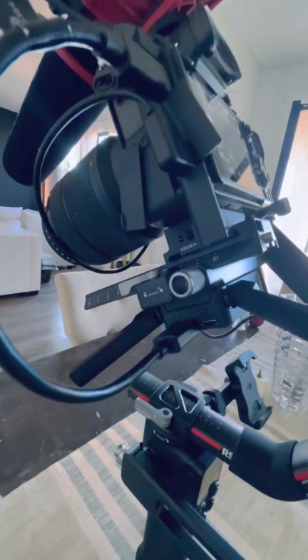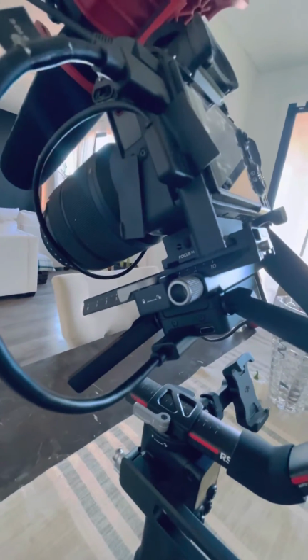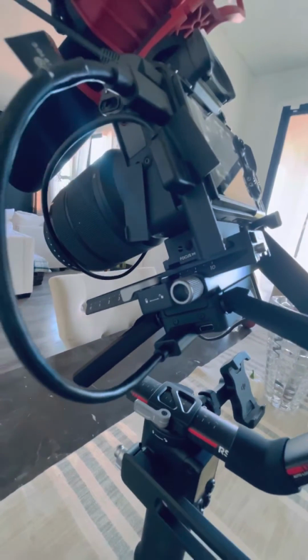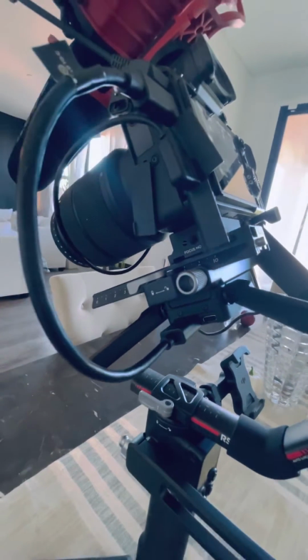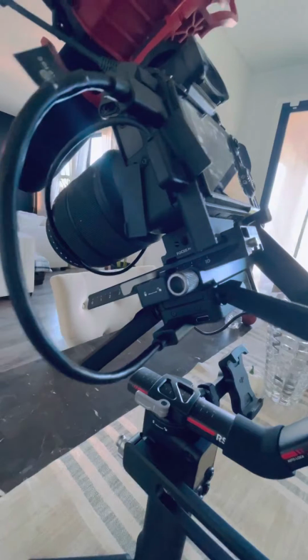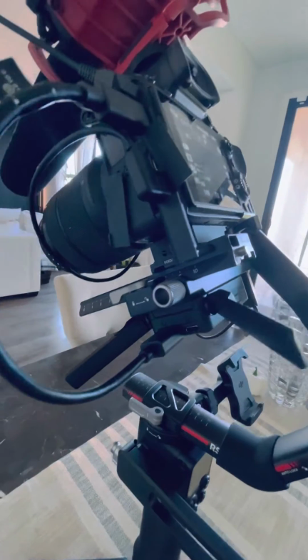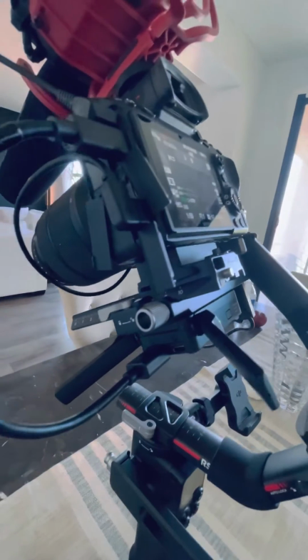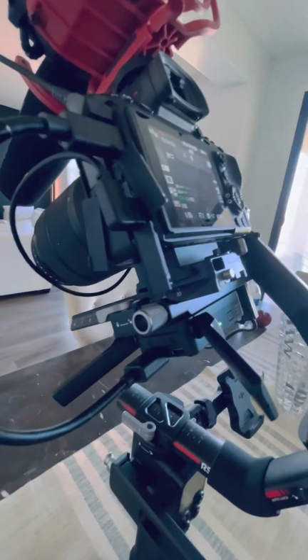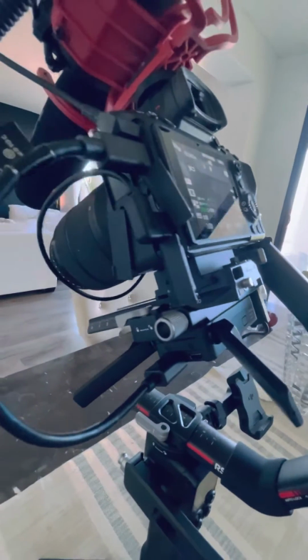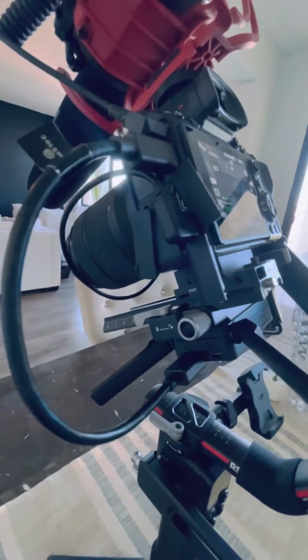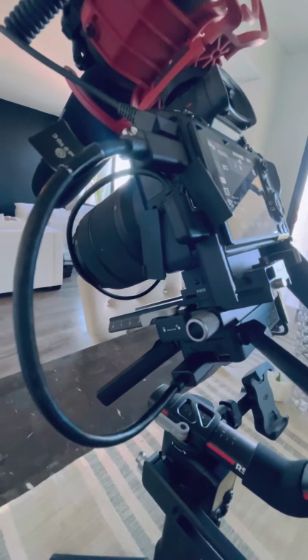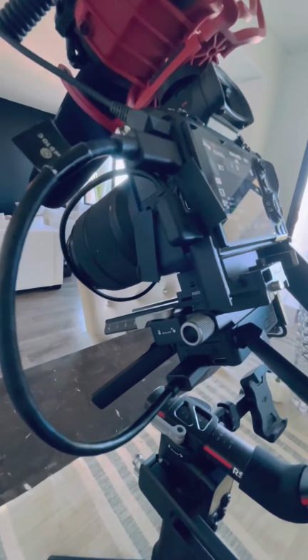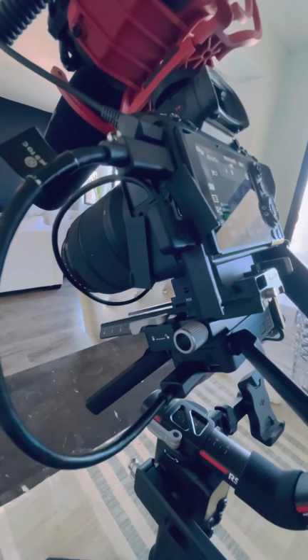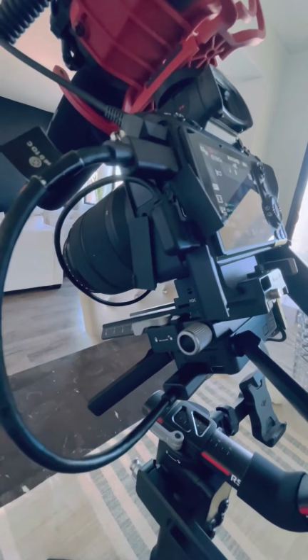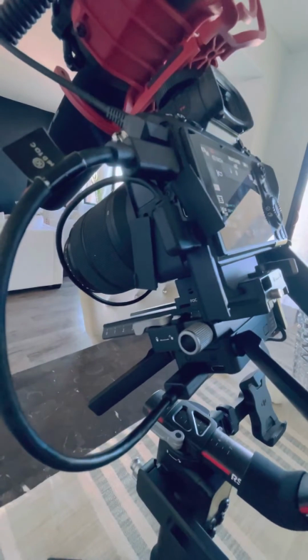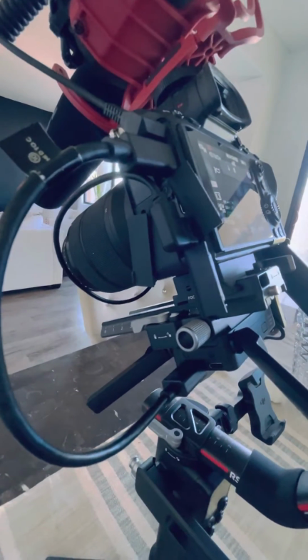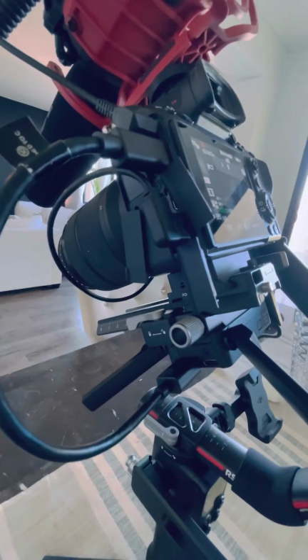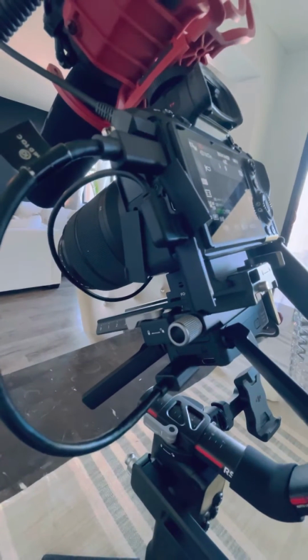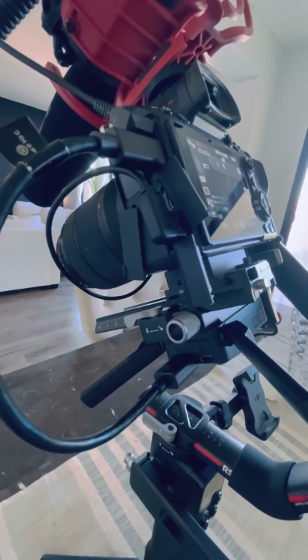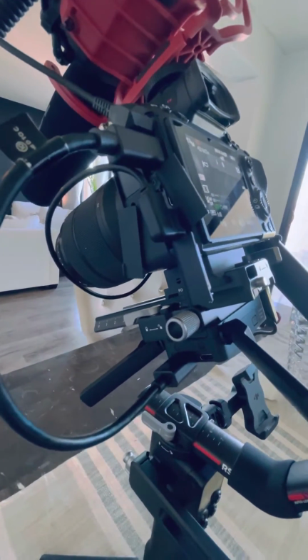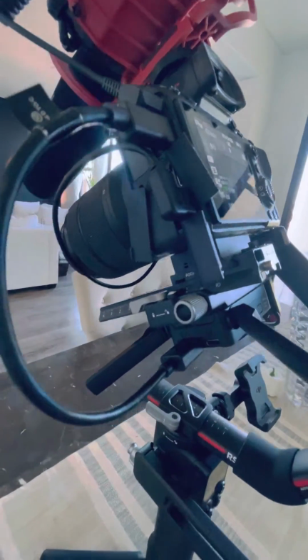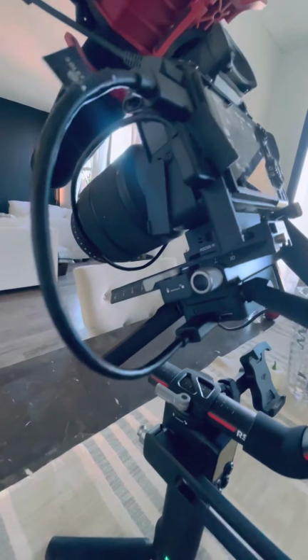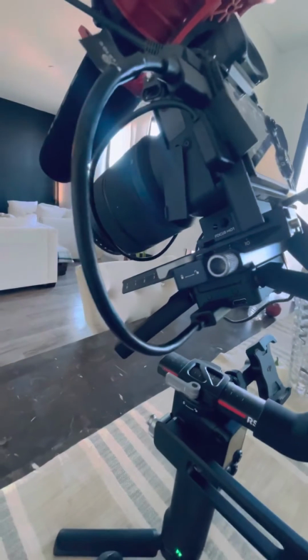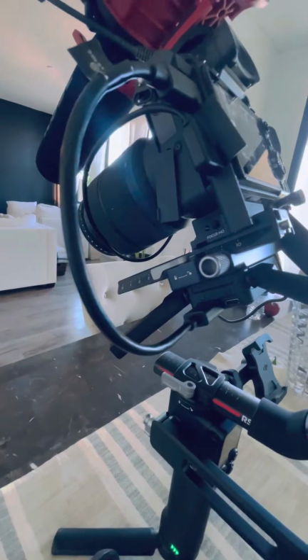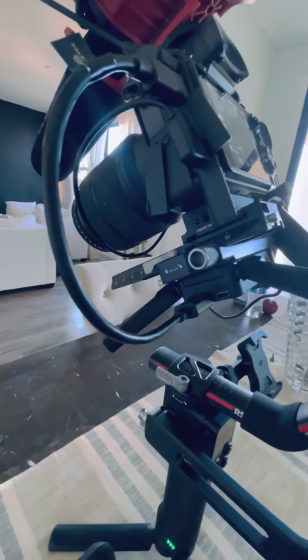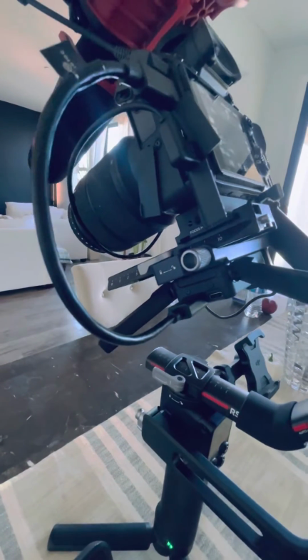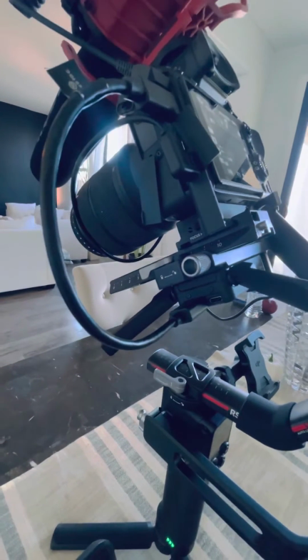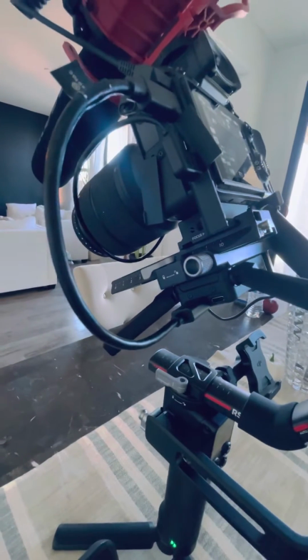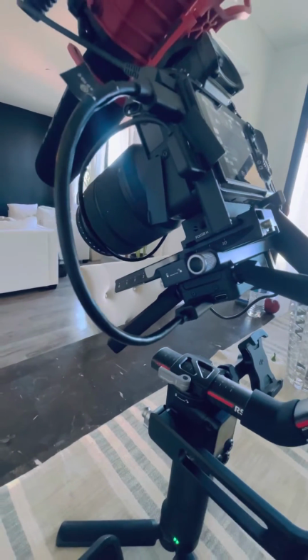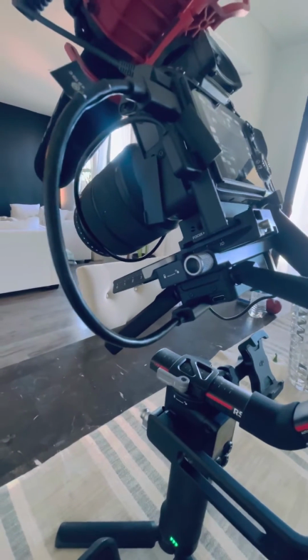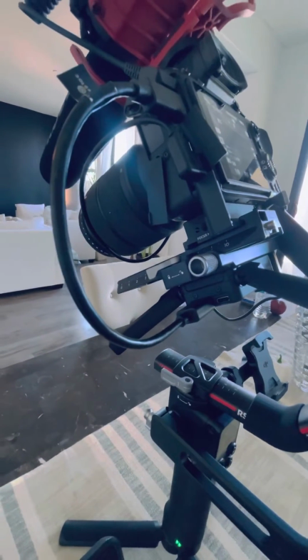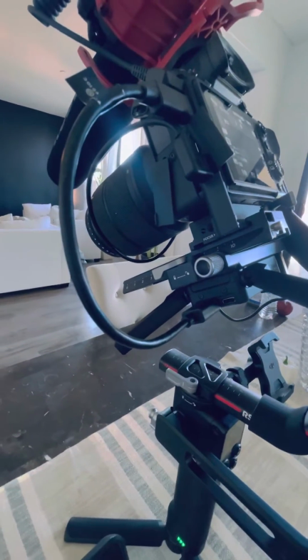I don't know if all of these little ports are the same for the other Sony cameras, but it might work the same way.